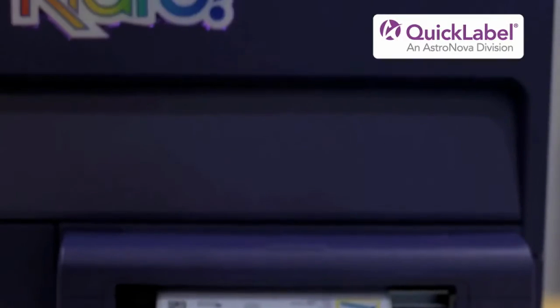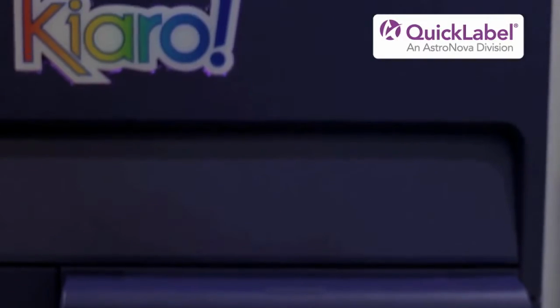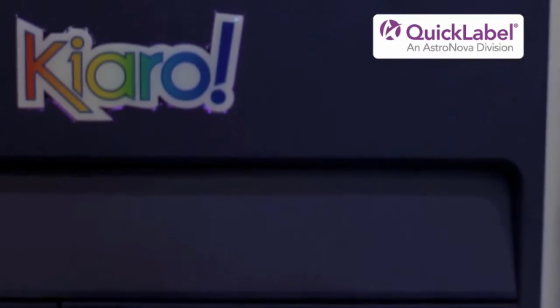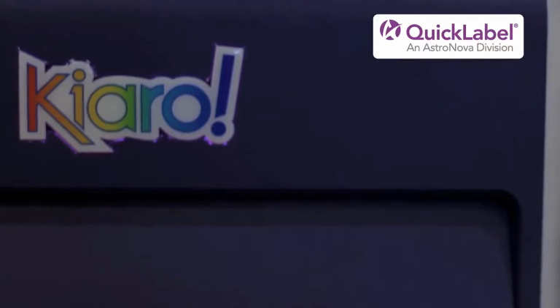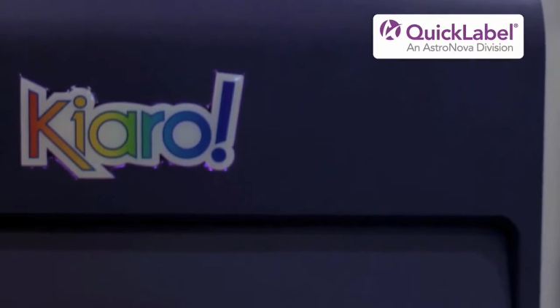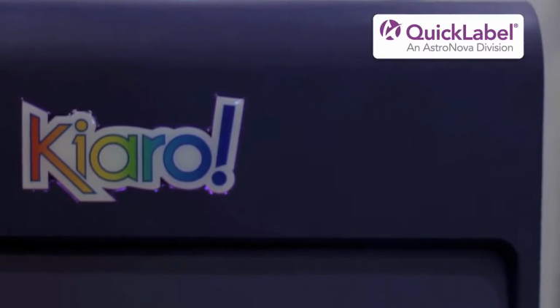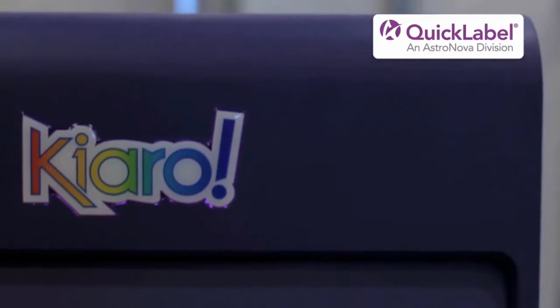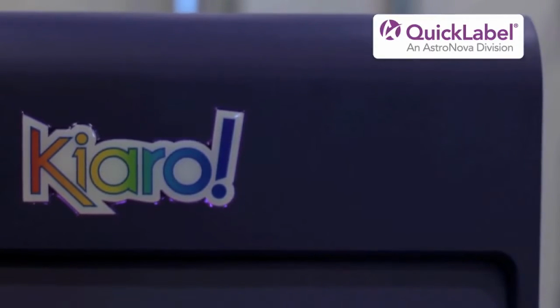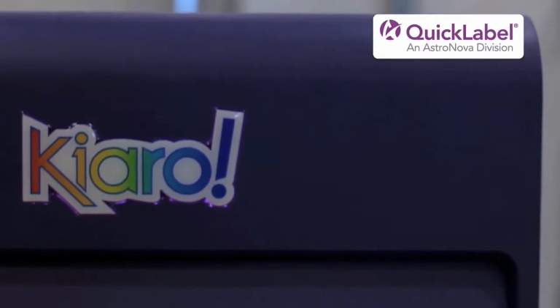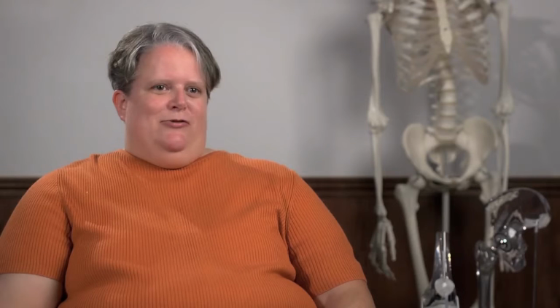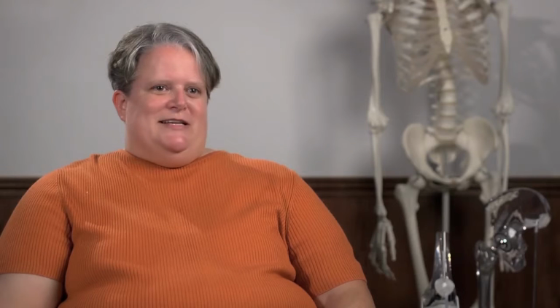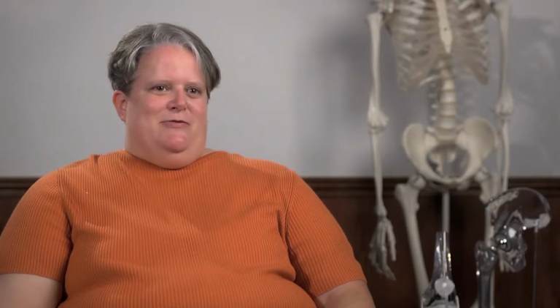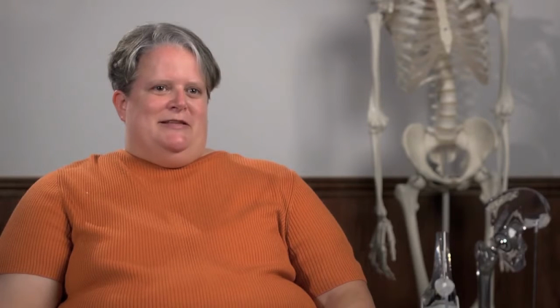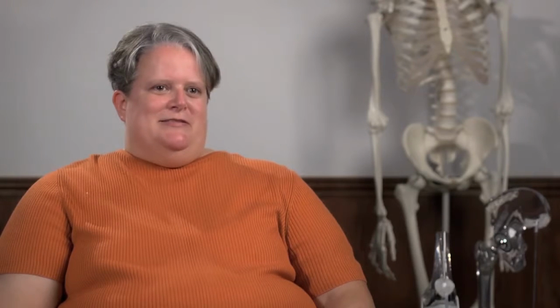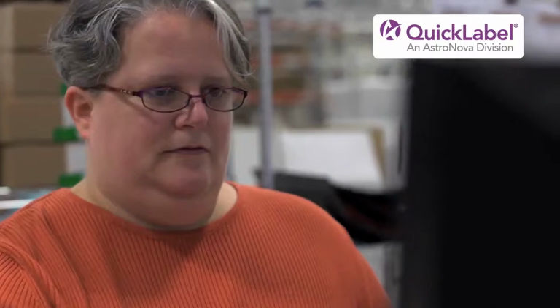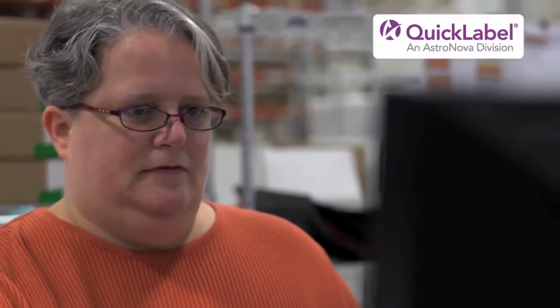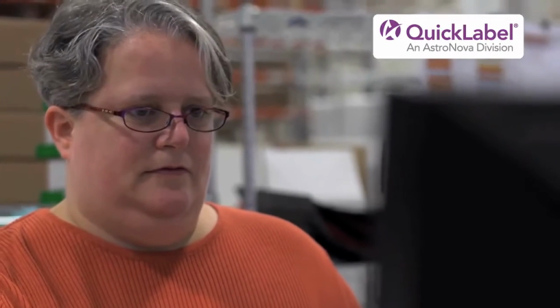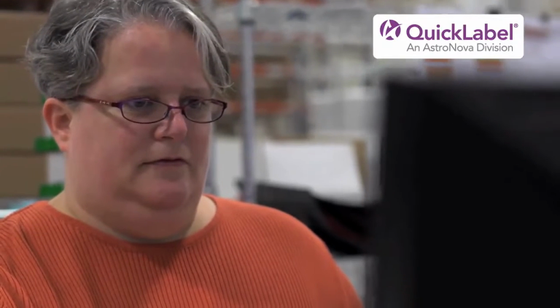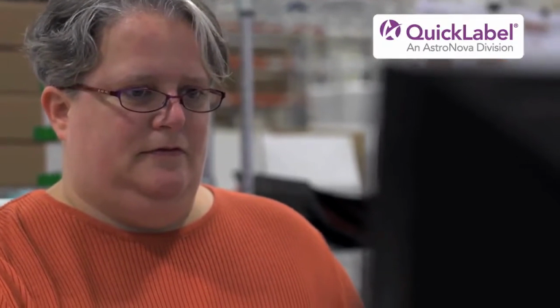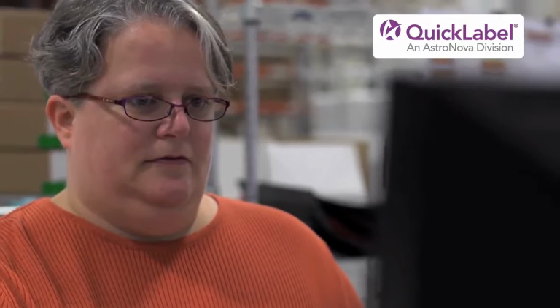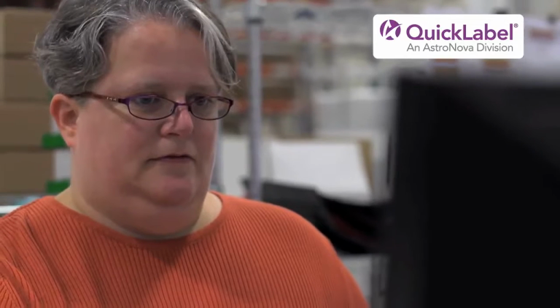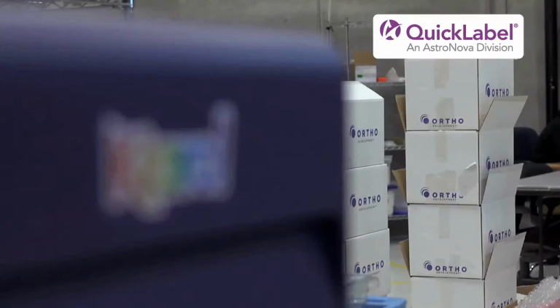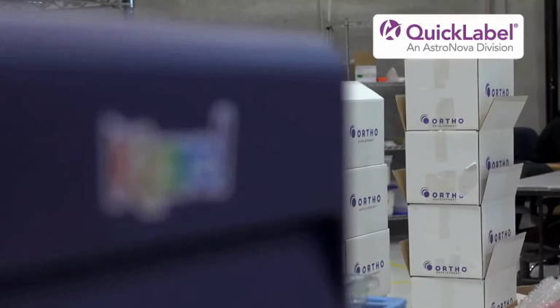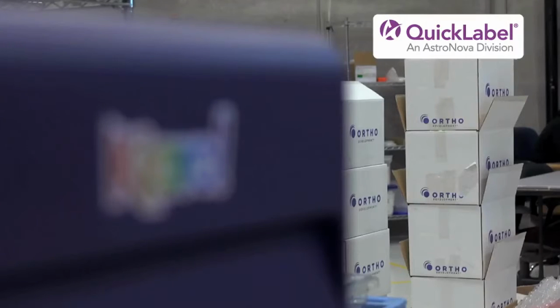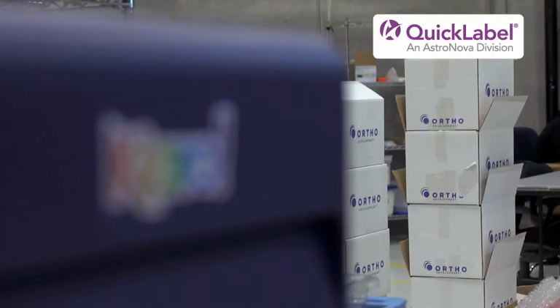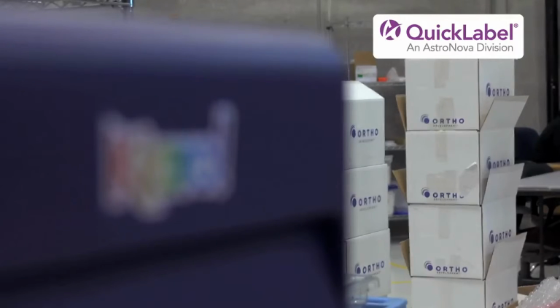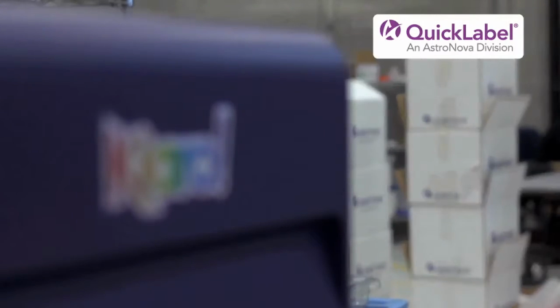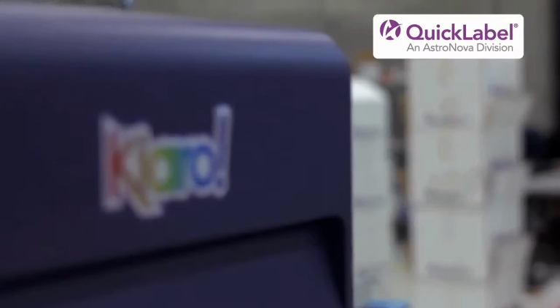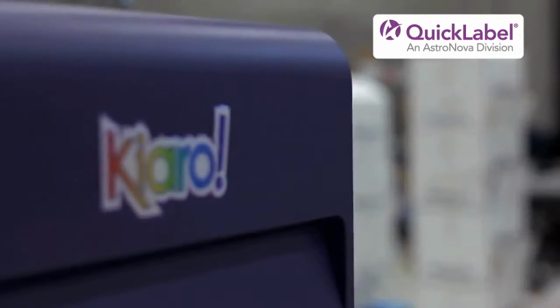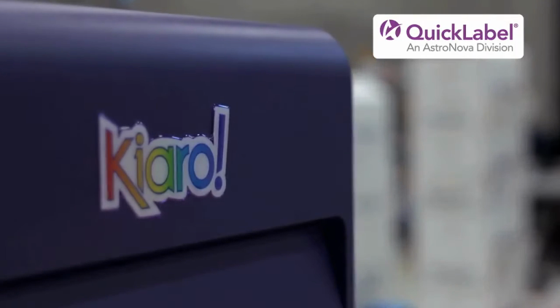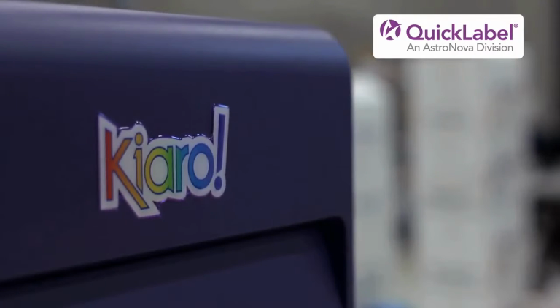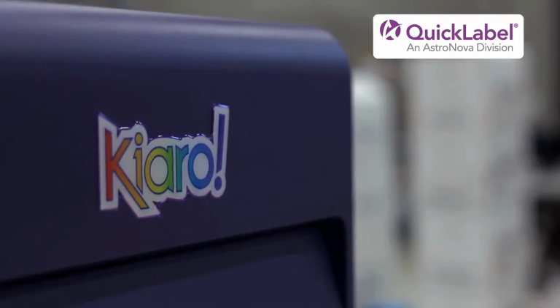Training the operators on using the Chiaro only takes a few minutes. All I have to do is show them how to transfer the label stock and then printing the labels is very easy.